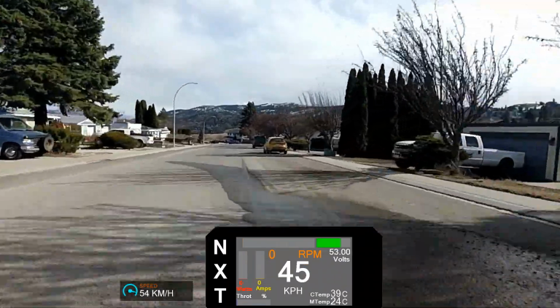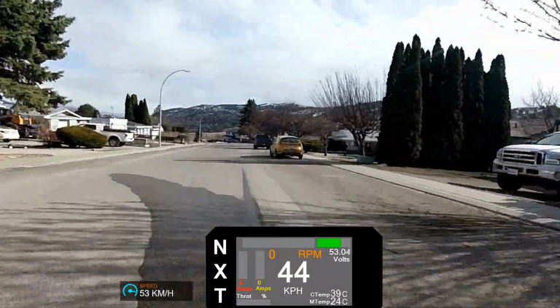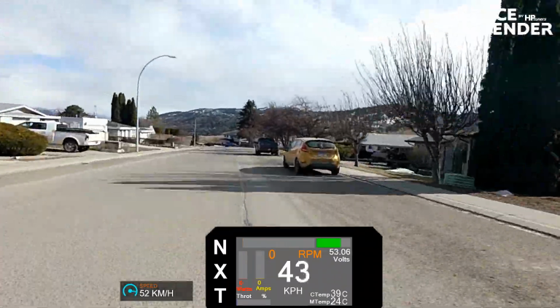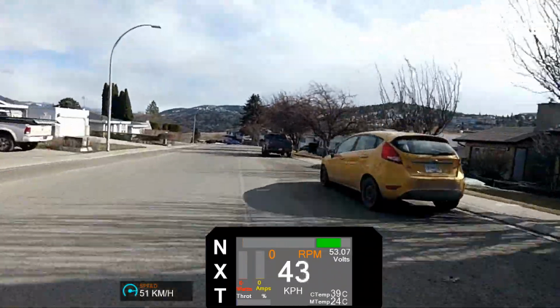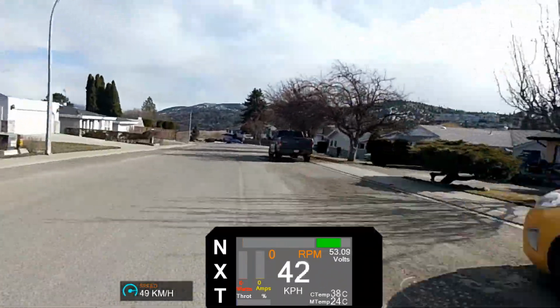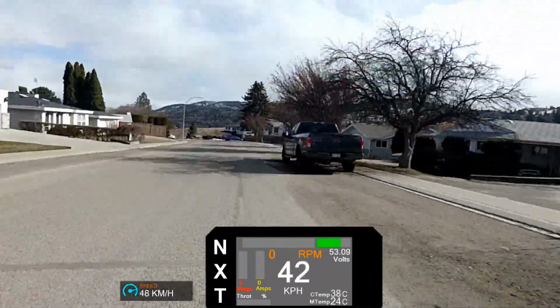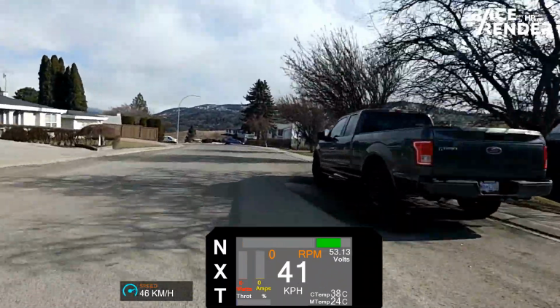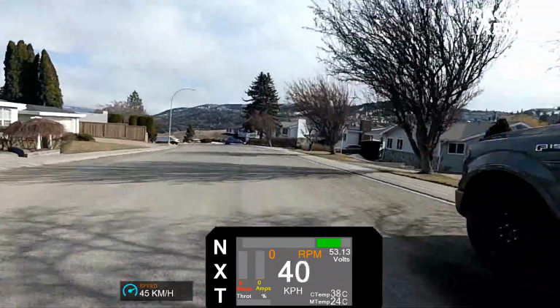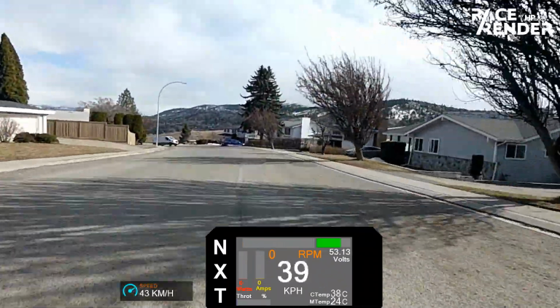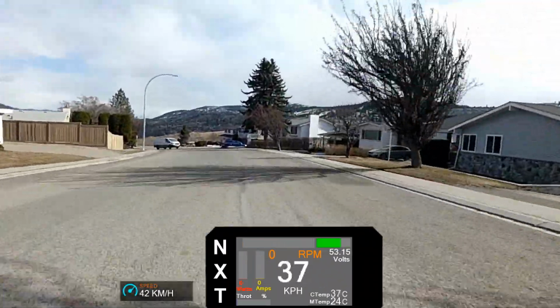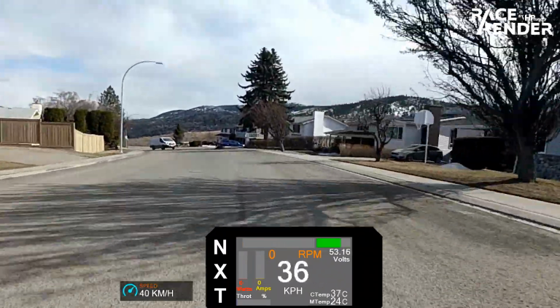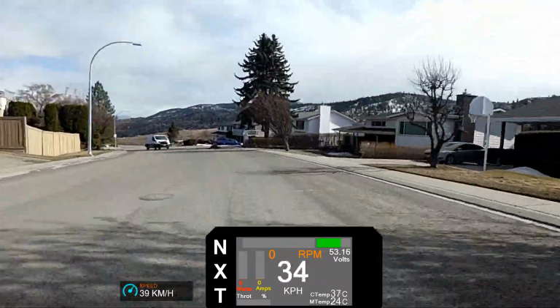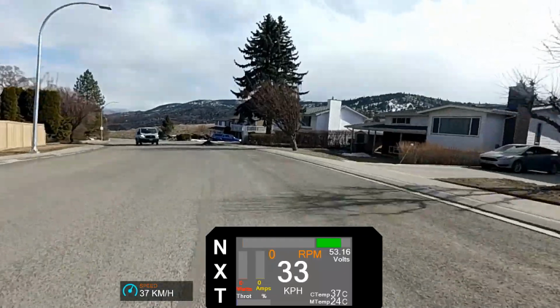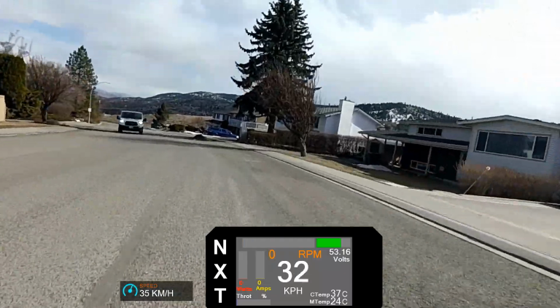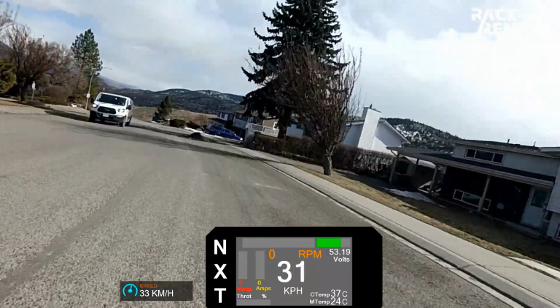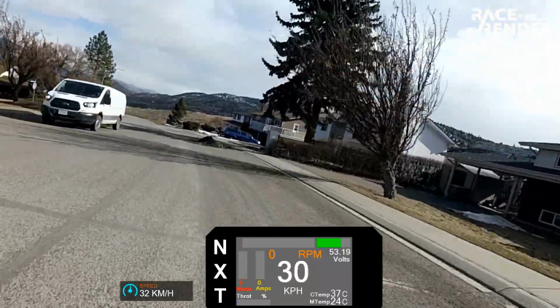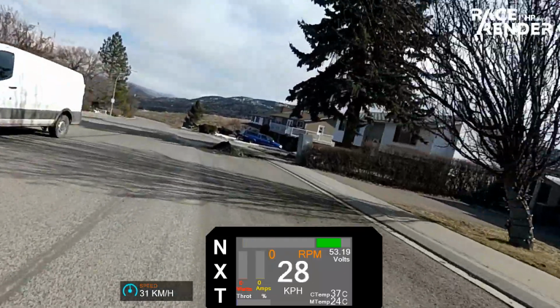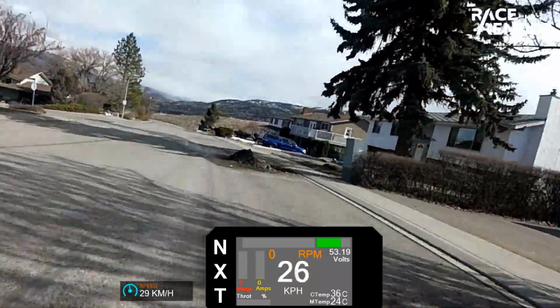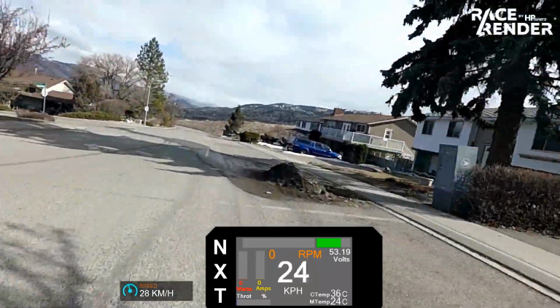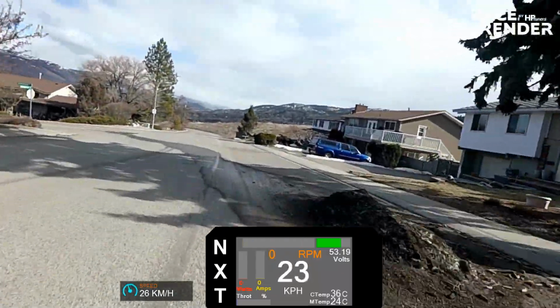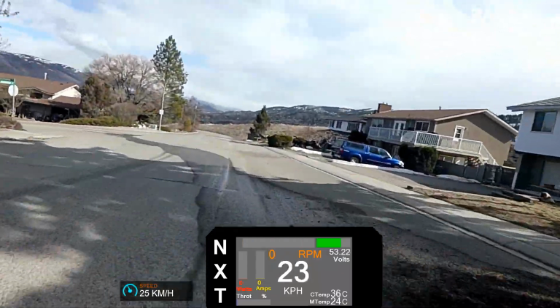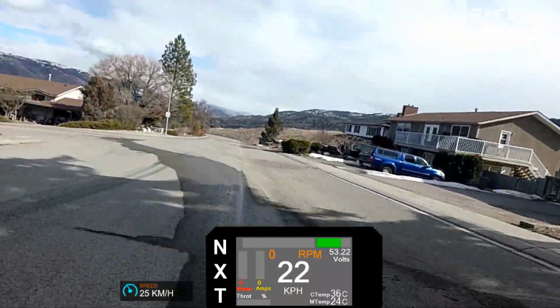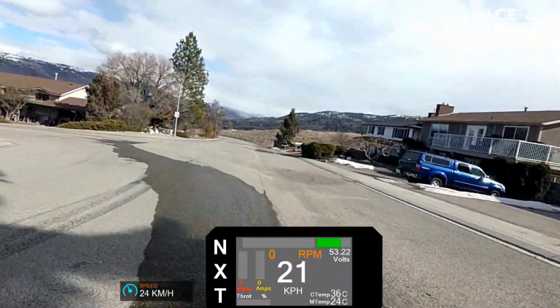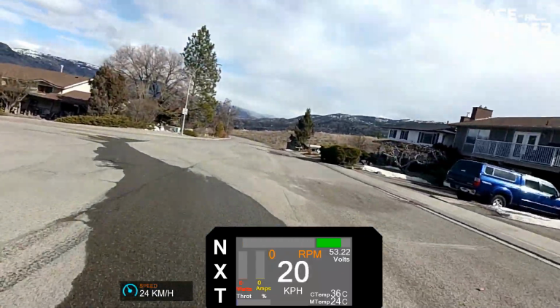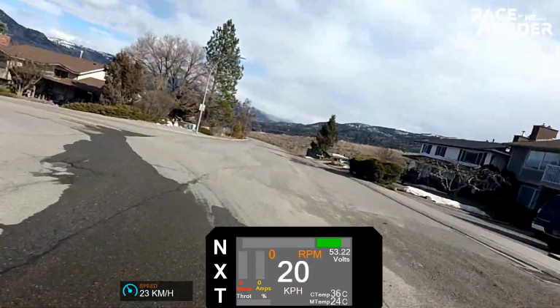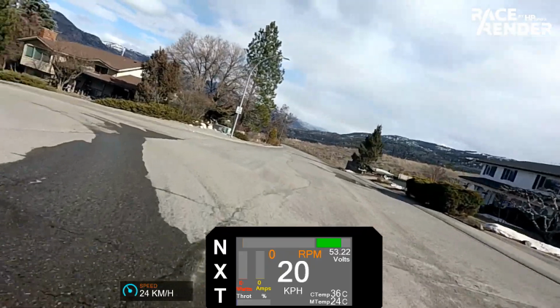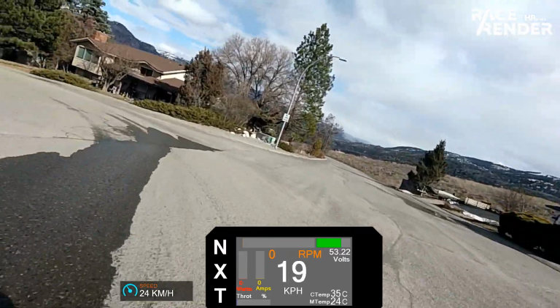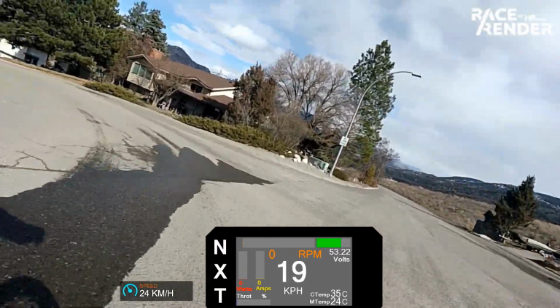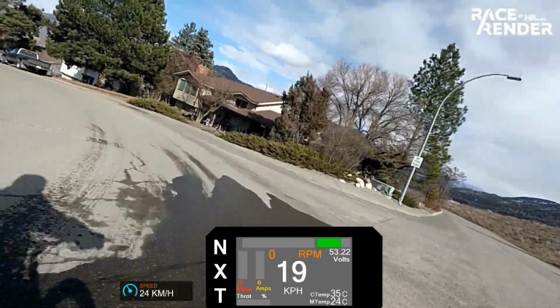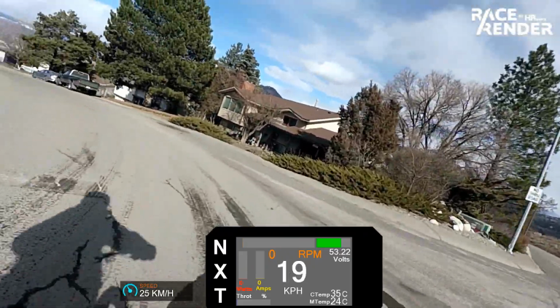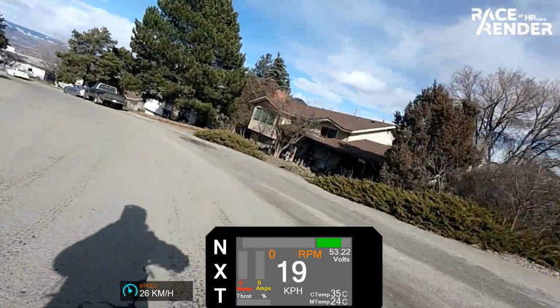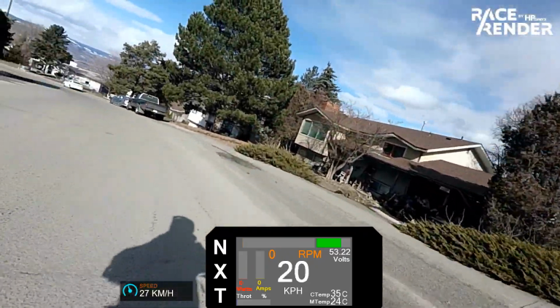I'm getting a few comments about the noise the bike makes, so I'm going to try and shoot some footage from different perspectives. People generally notice me on the trails from about 50 meters away, so it can't actually be that loud to other people.